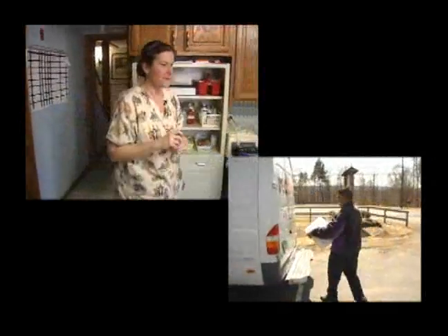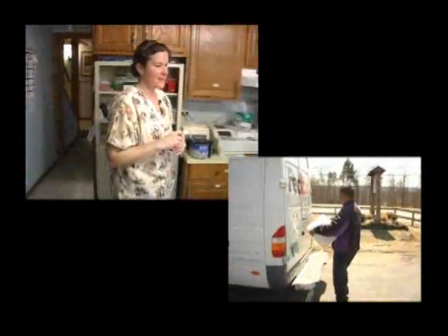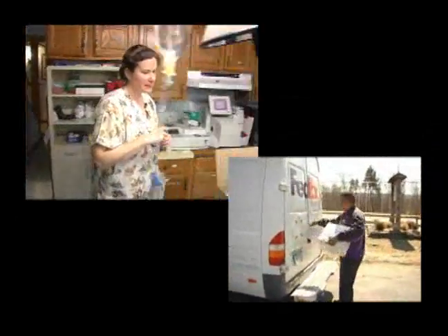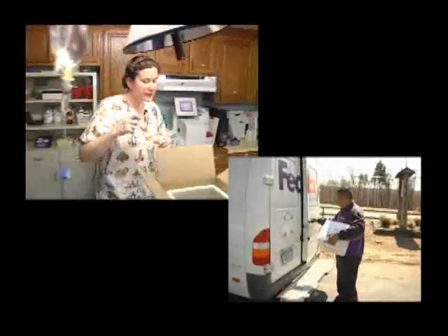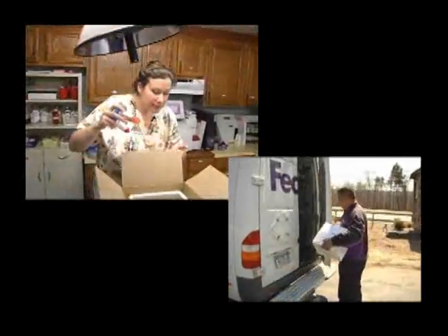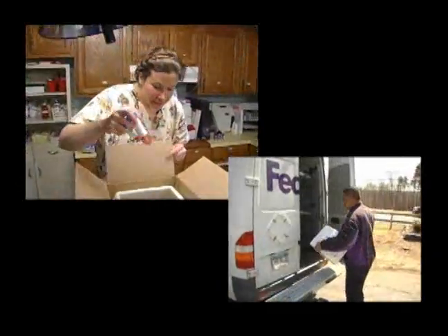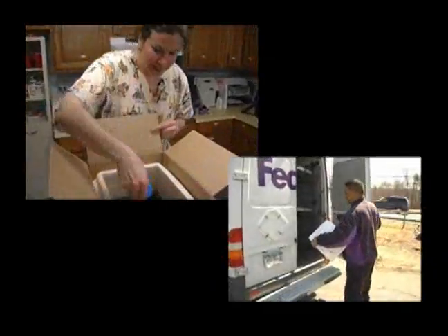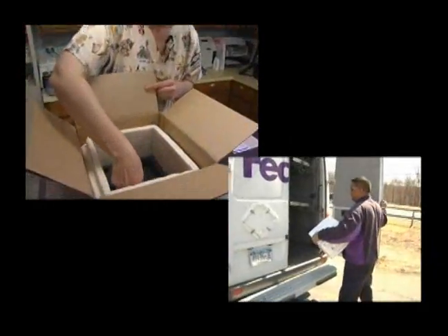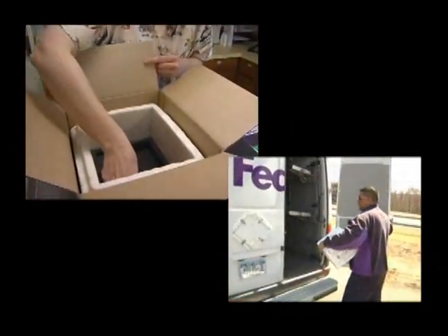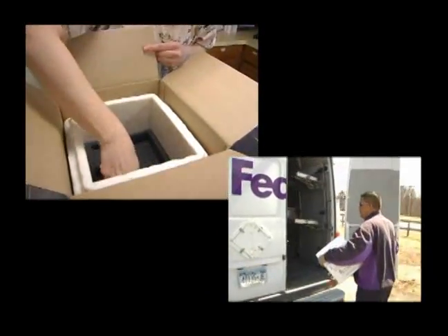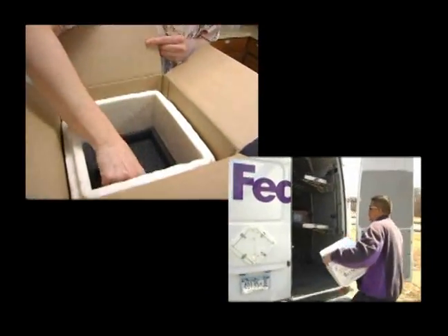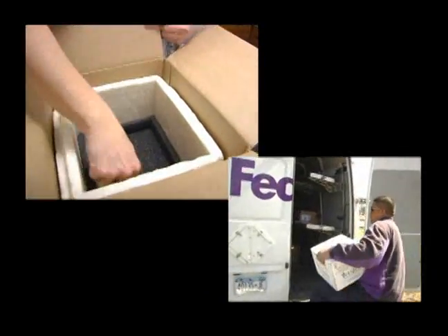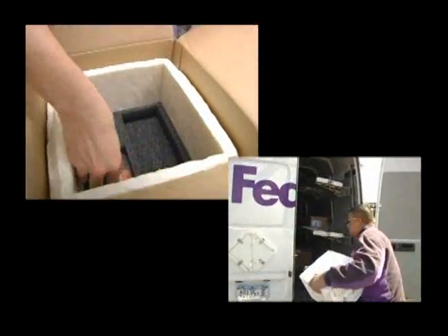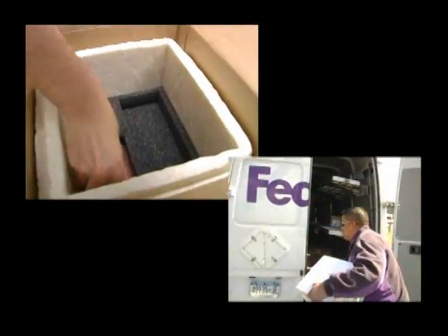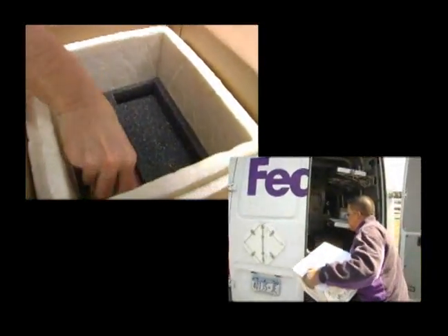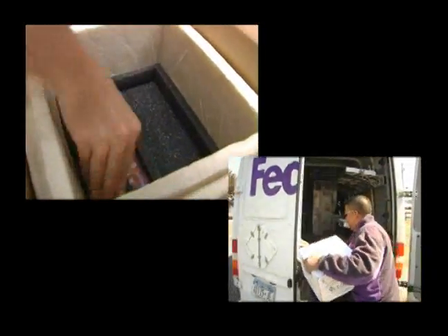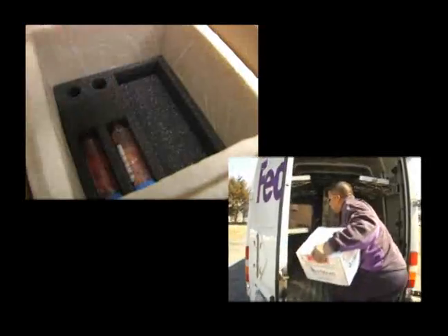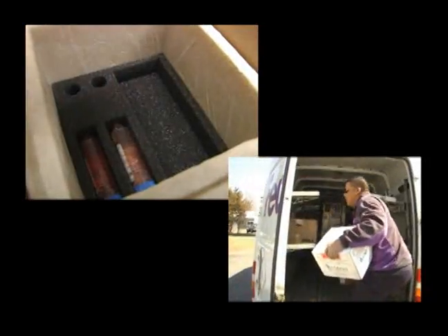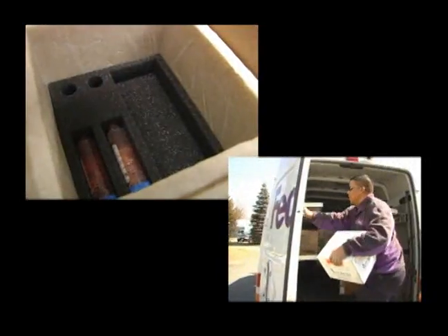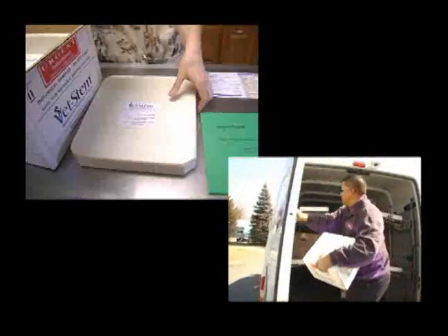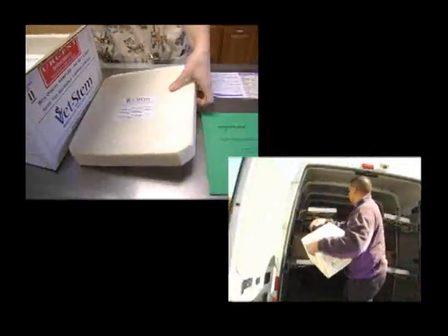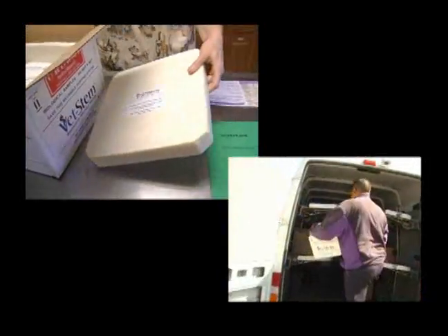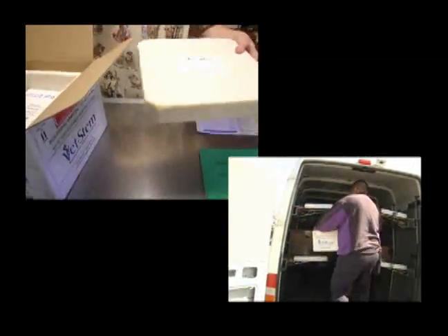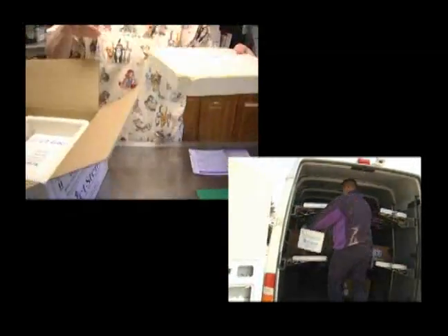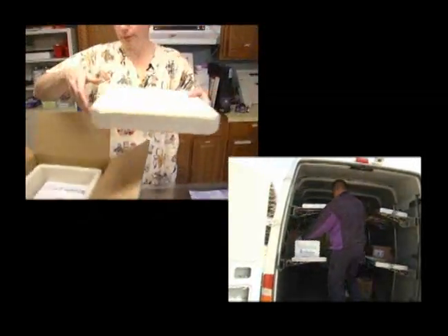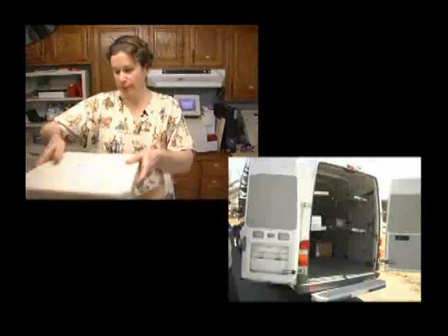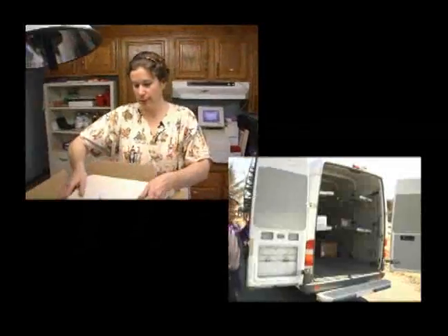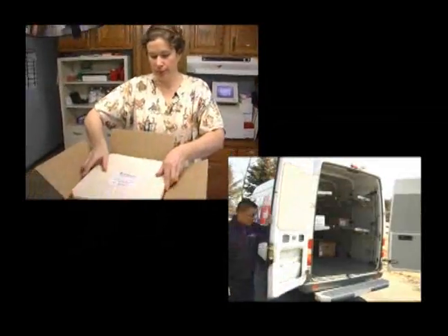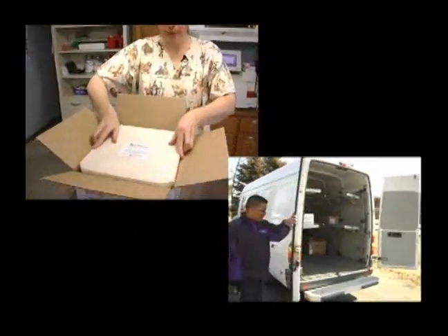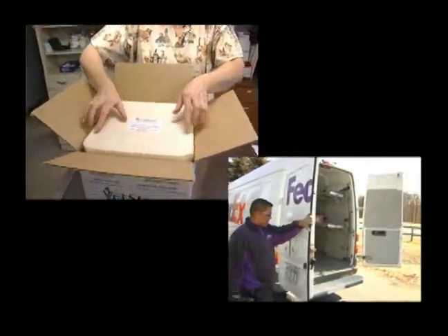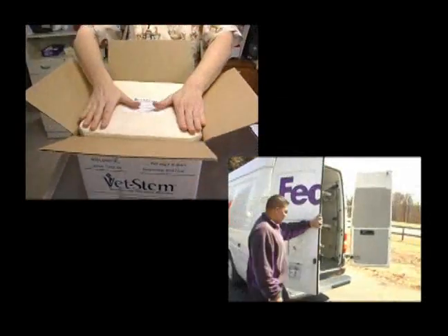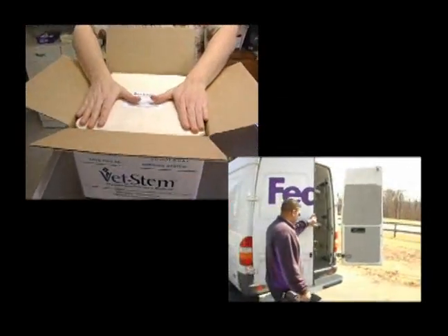It will be priority overnight. VetStem will get it Tuesday morning, process it Tuesday morning, and ship it out FedEx Tuesday afternoon so that we get it FedEx Wednesday morning.